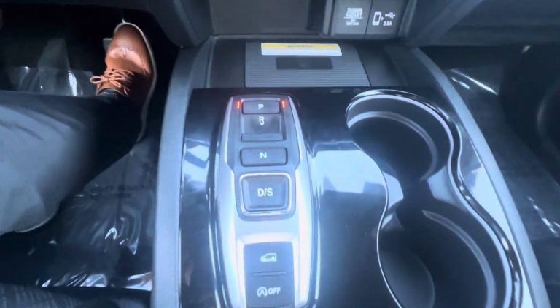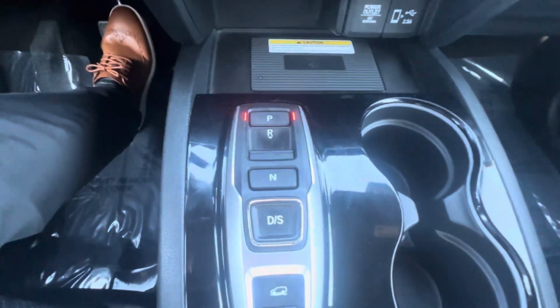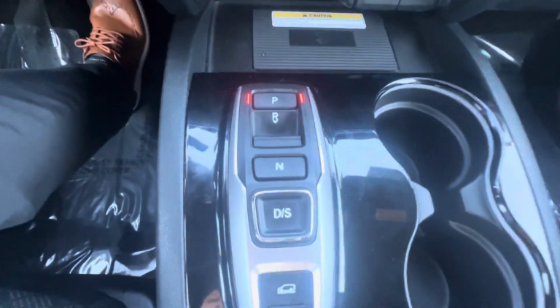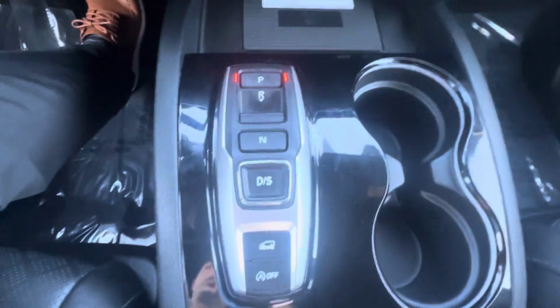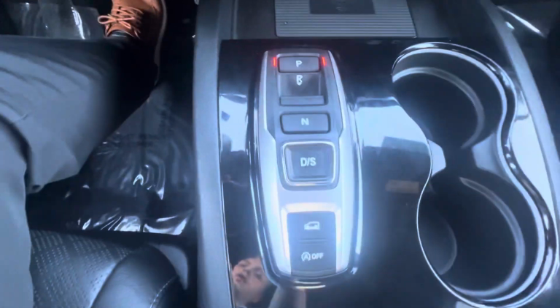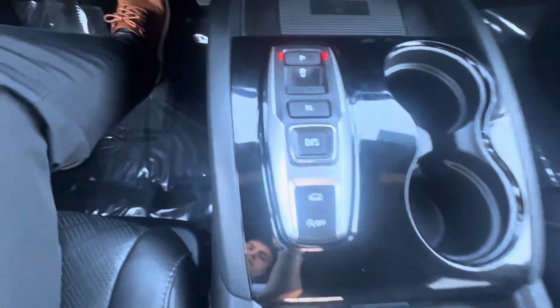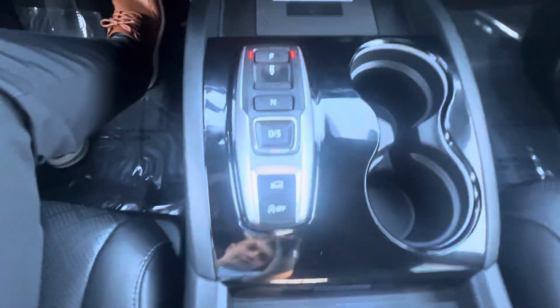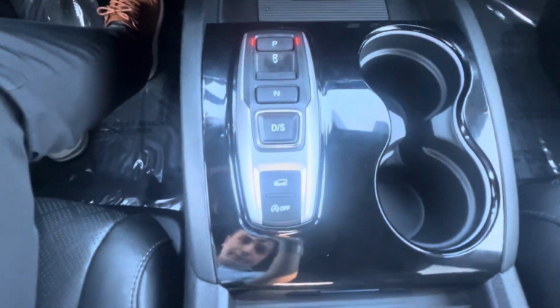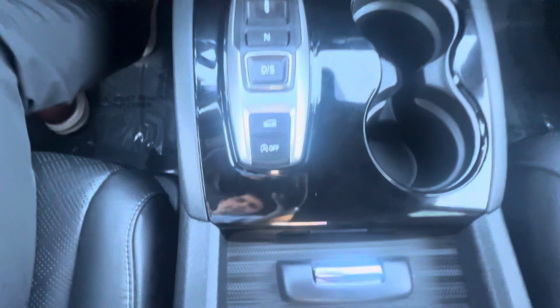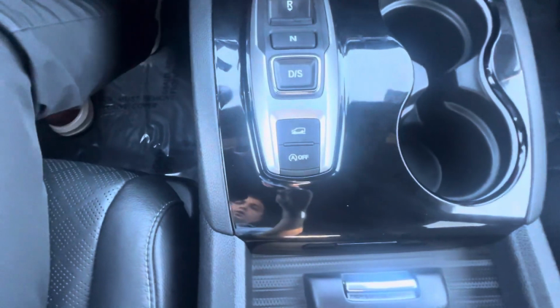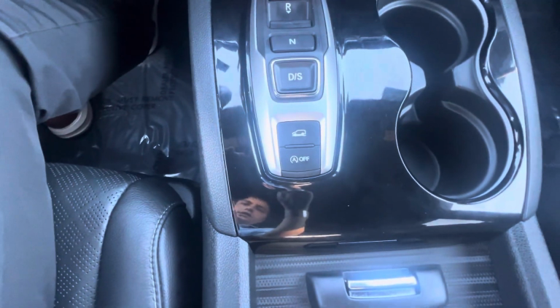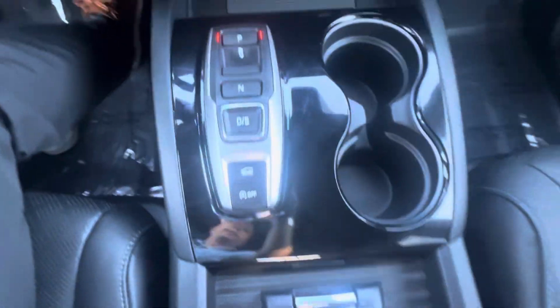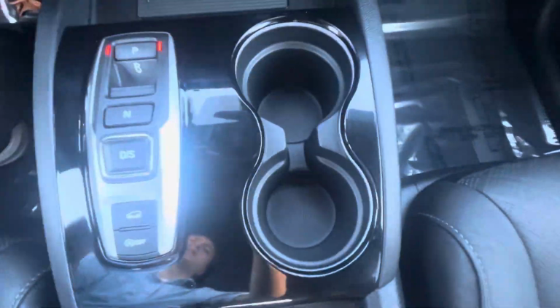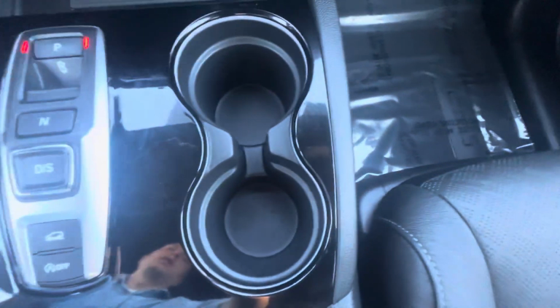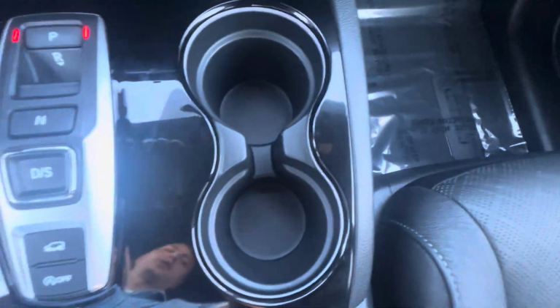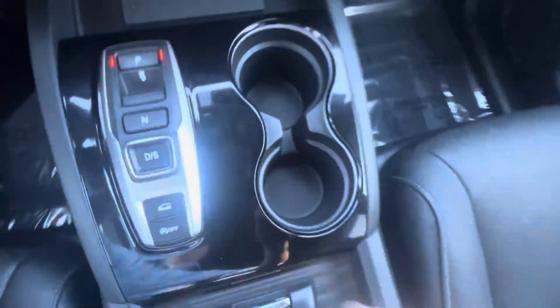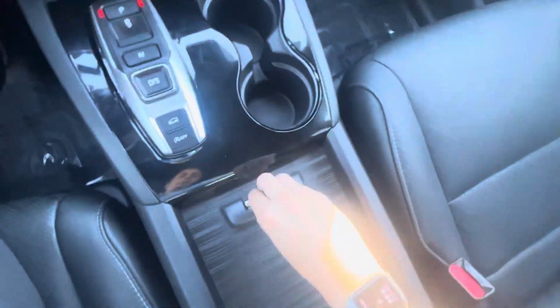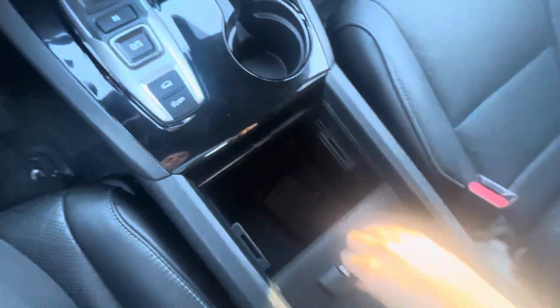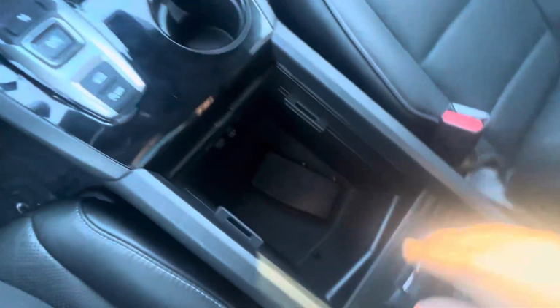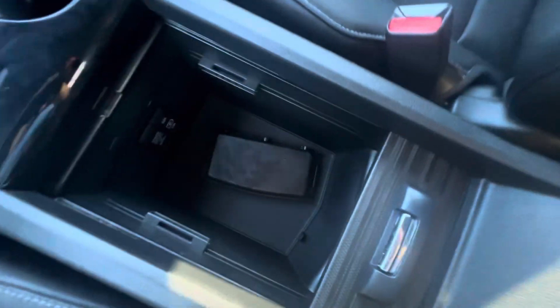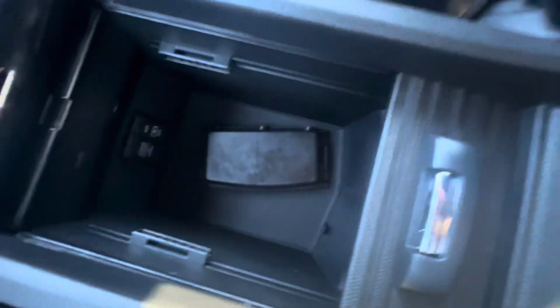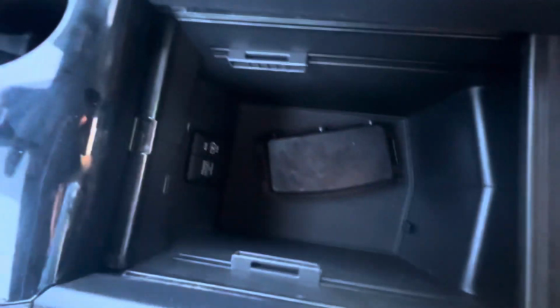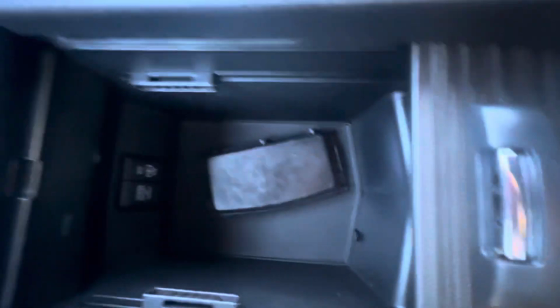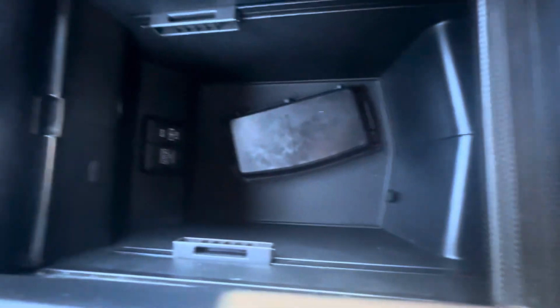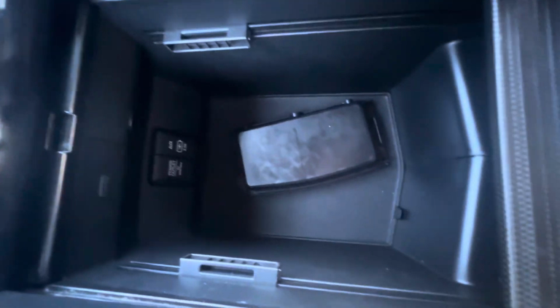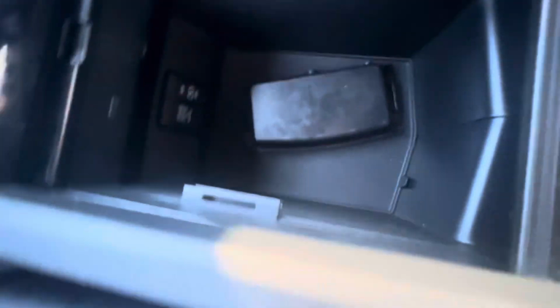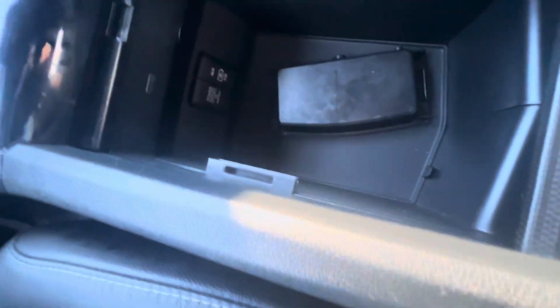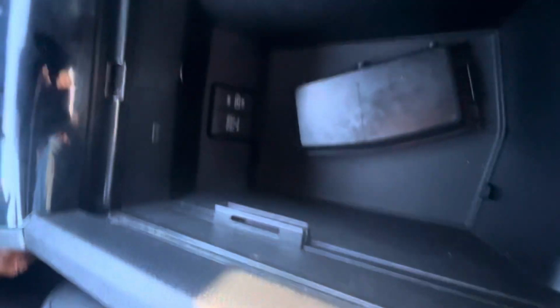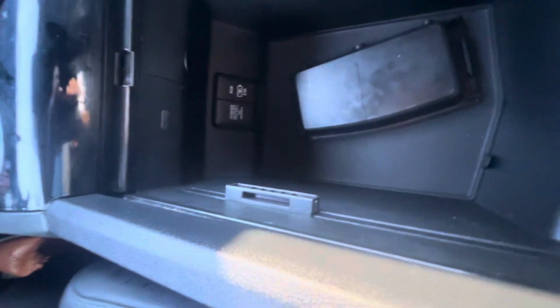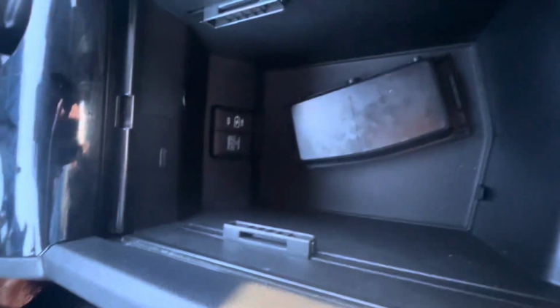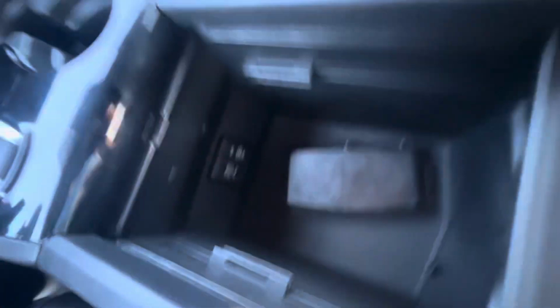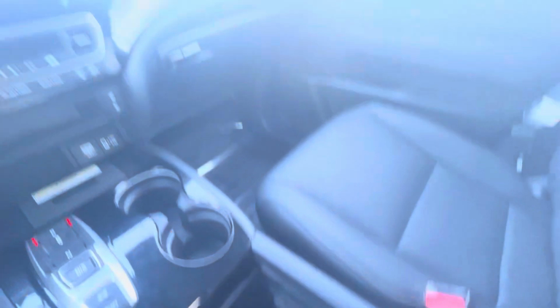There's your park, reverse, neutral, drive — all buttons. Auto start-stop. Your cup holders up here. Plenty of console storage space right there. You have your auxiliary as well as your power outlets.